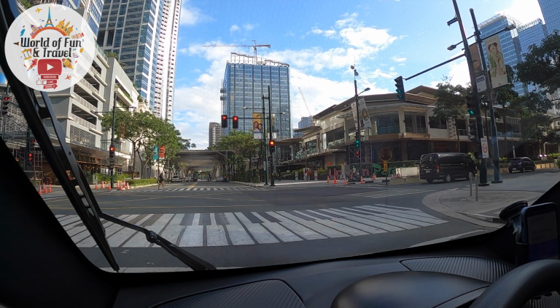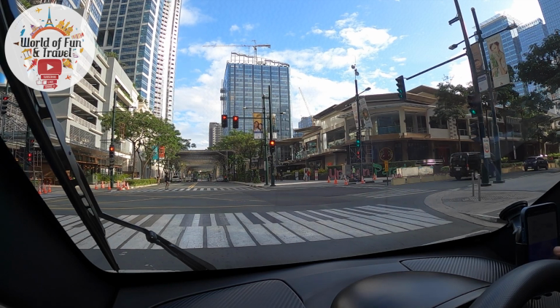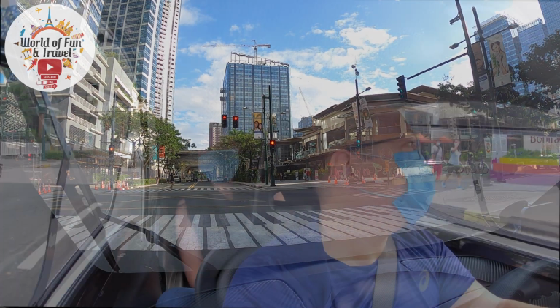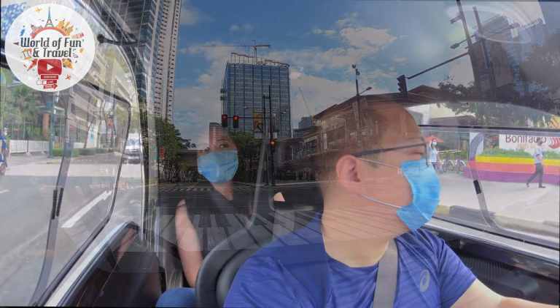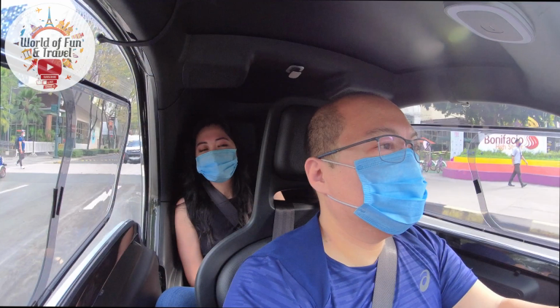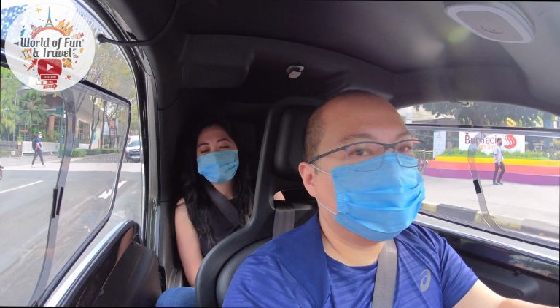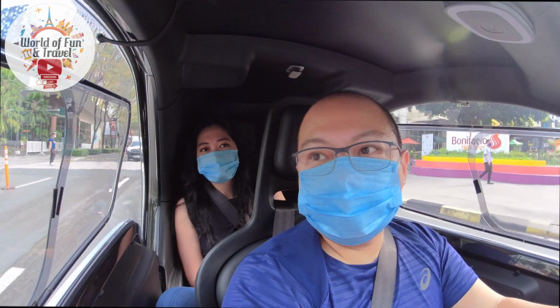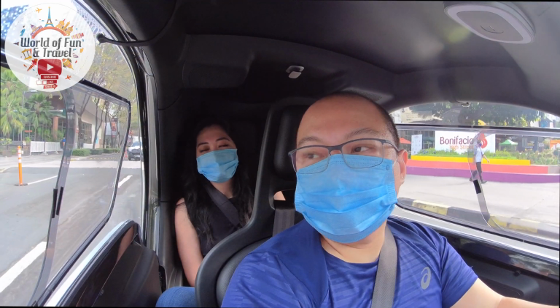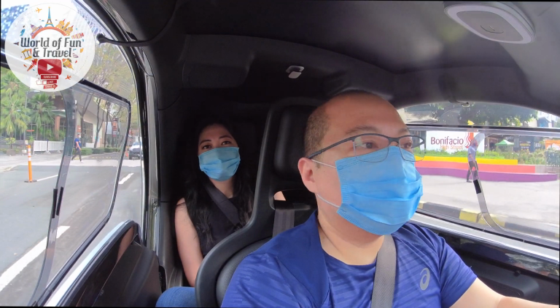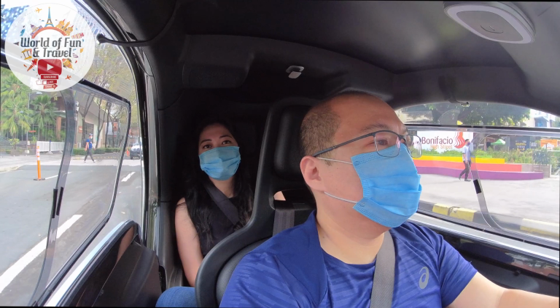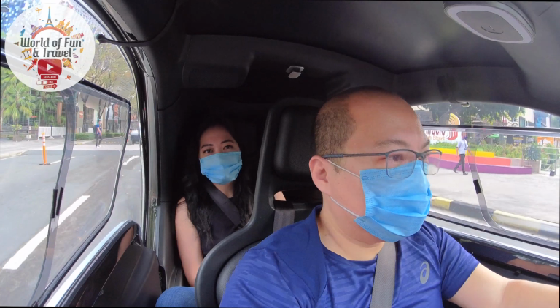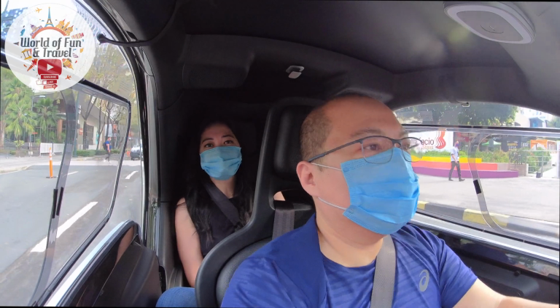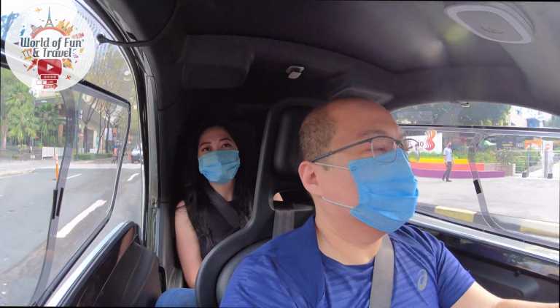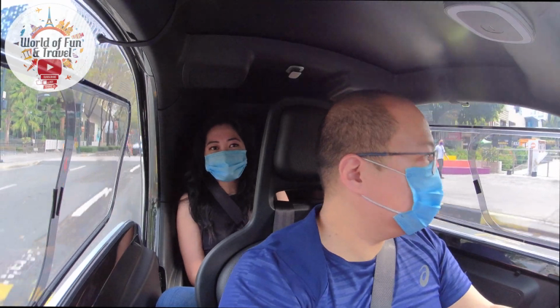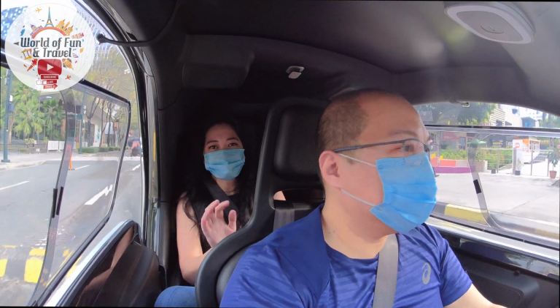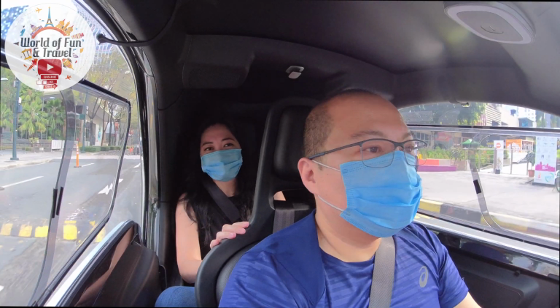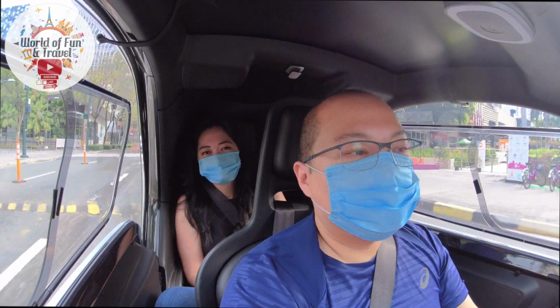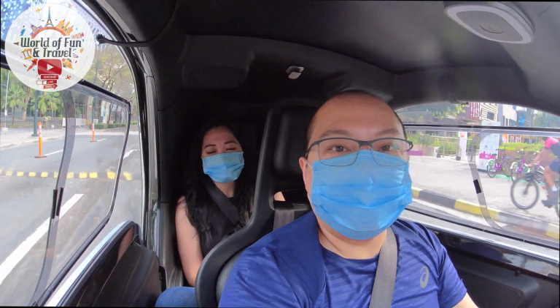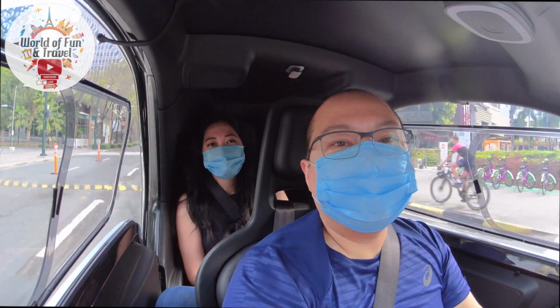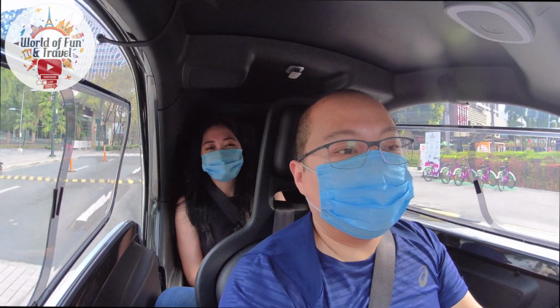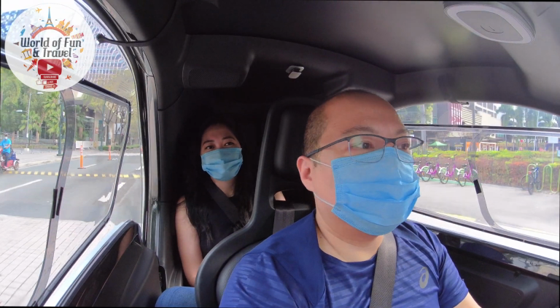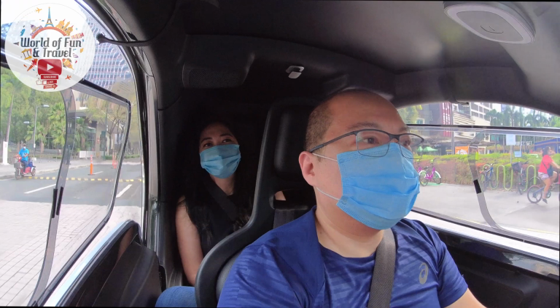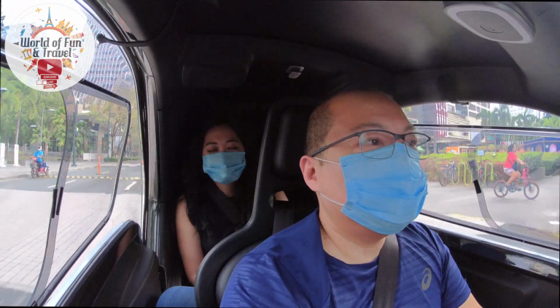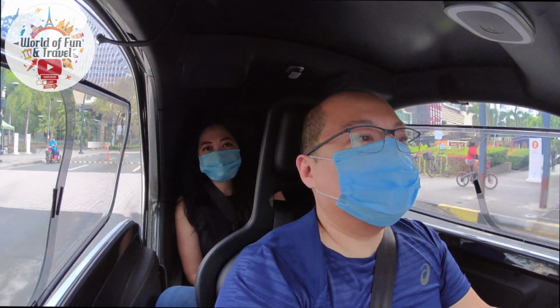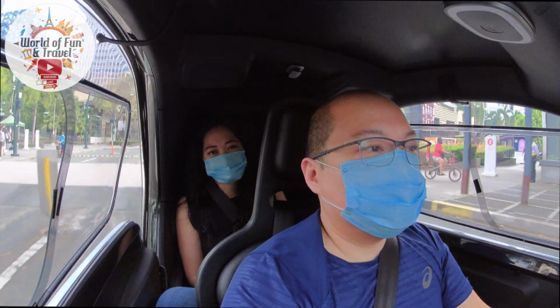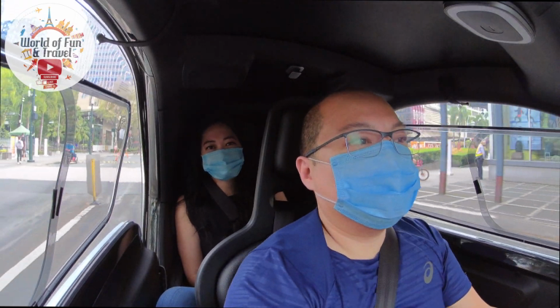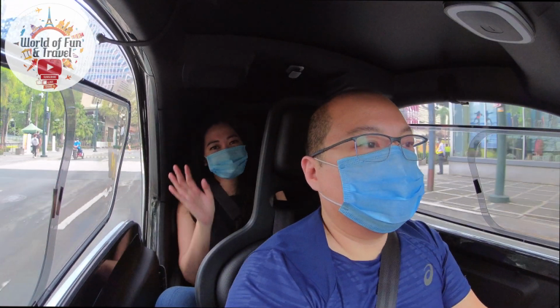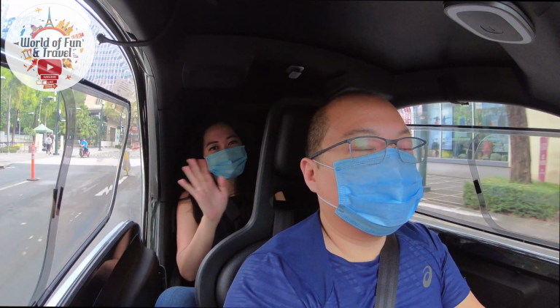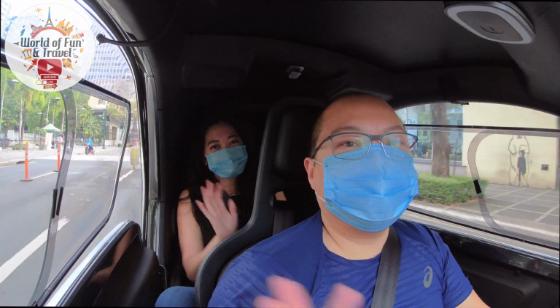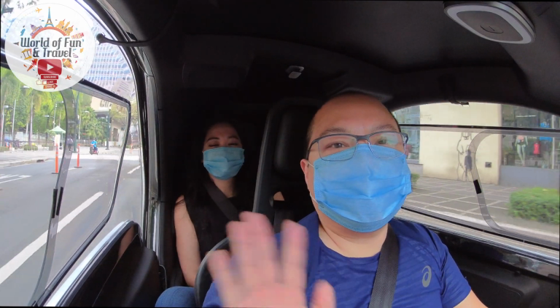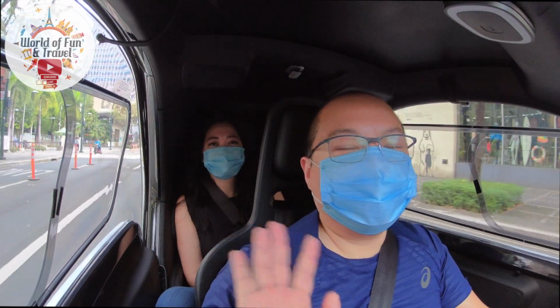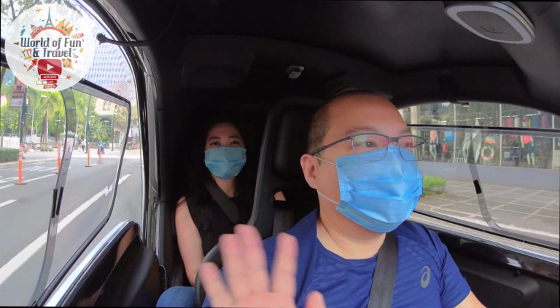Thank you for watching our video. Please don't forget to give this video a thumbs up and subscribe to get more information on Twizy driving on the roads of Manila, Philippines. See you again next time! Goodbye!